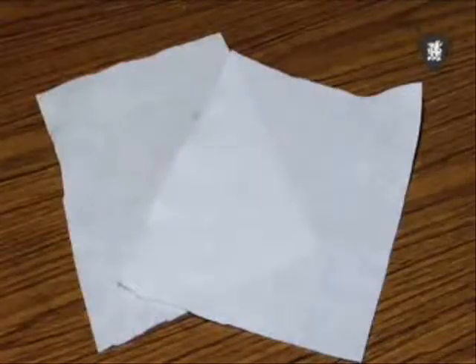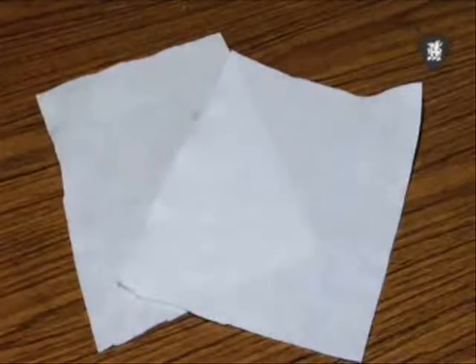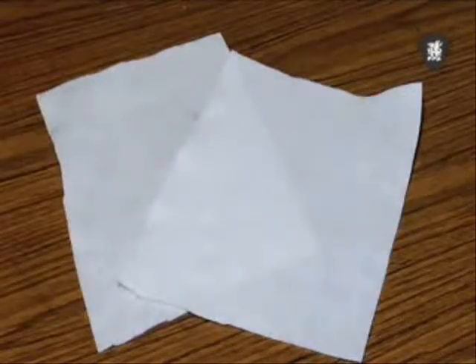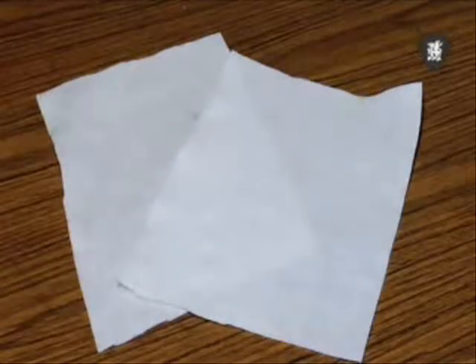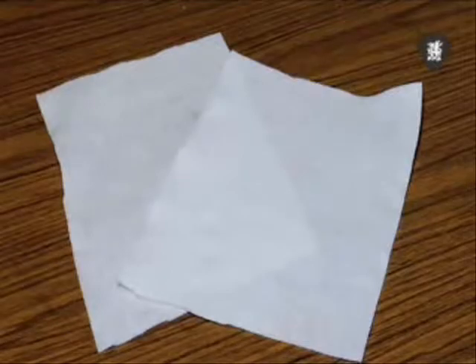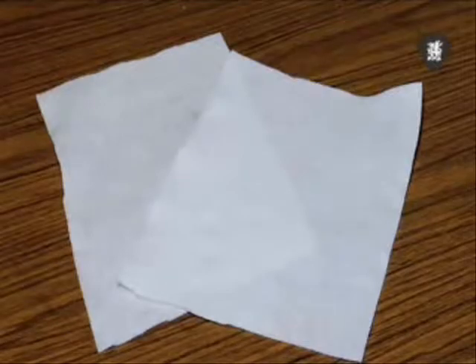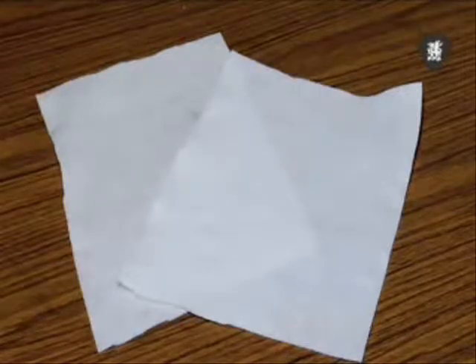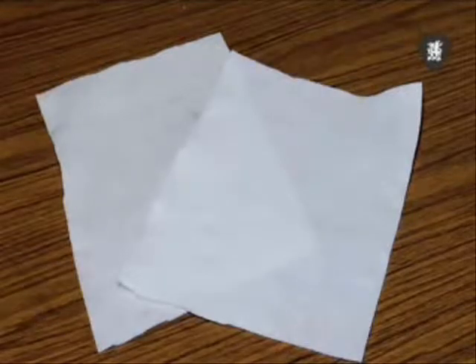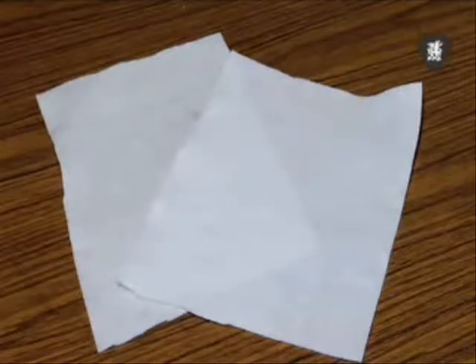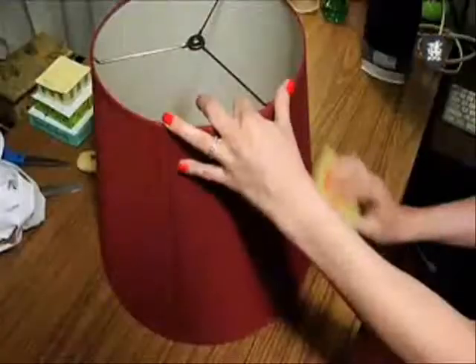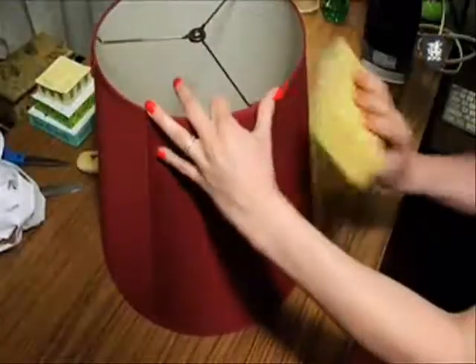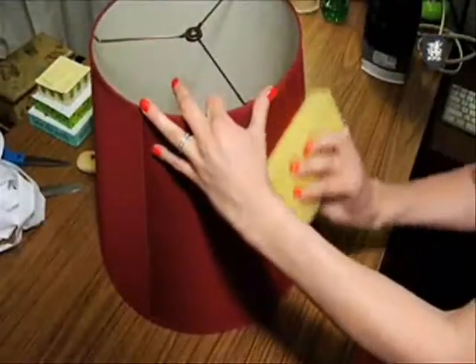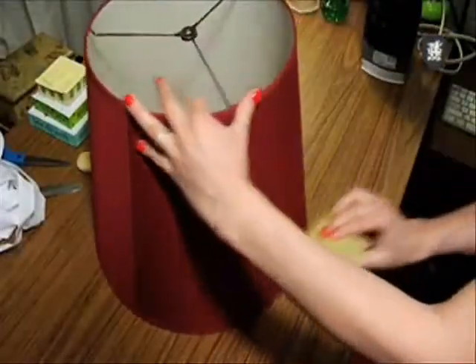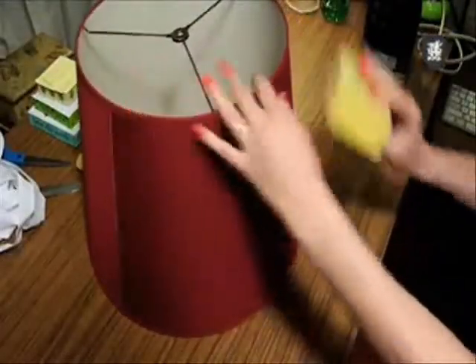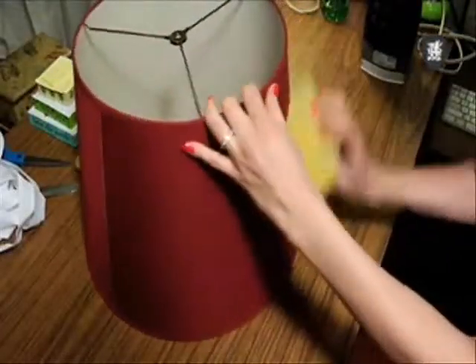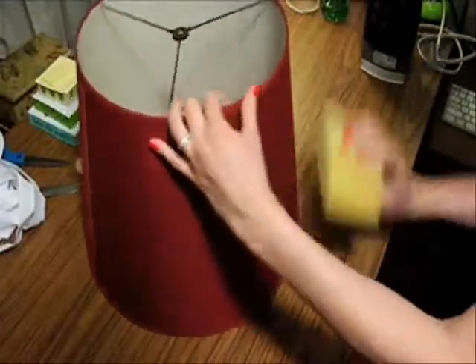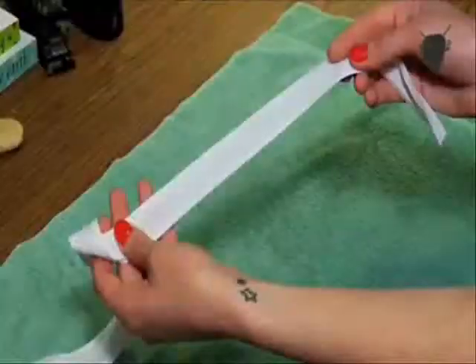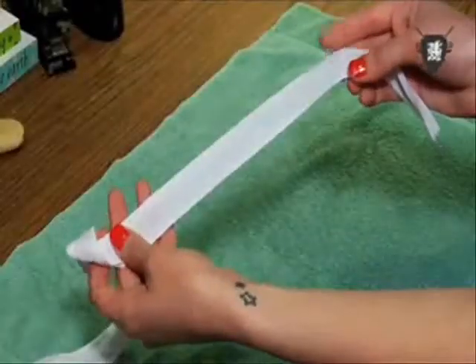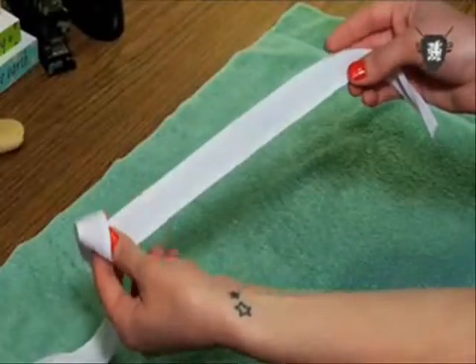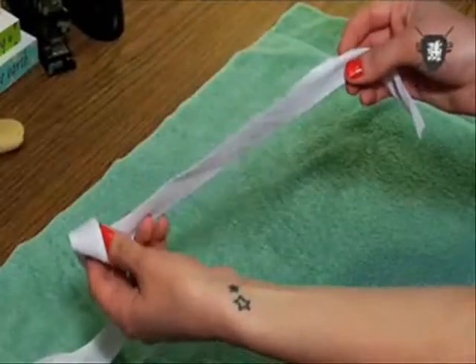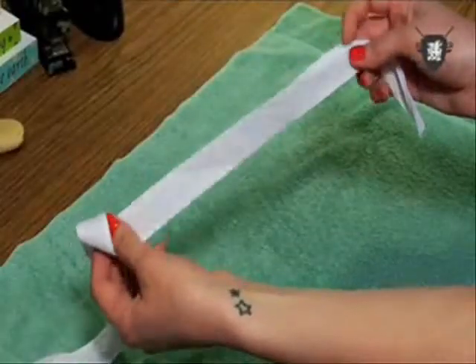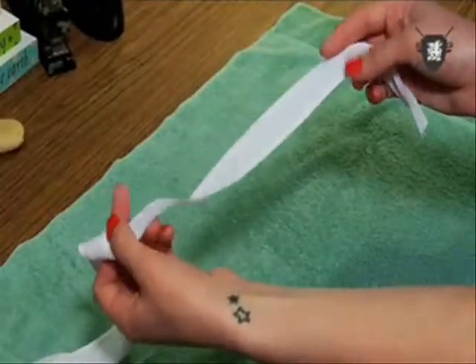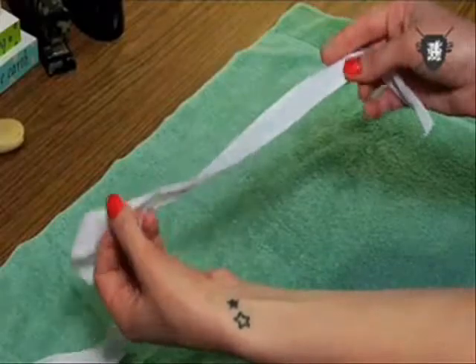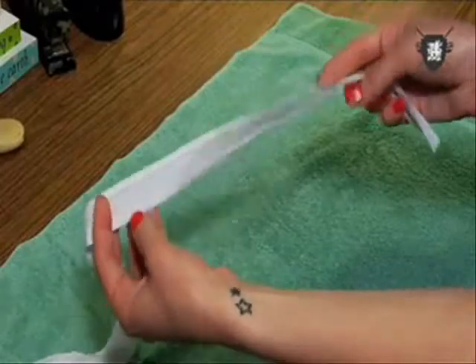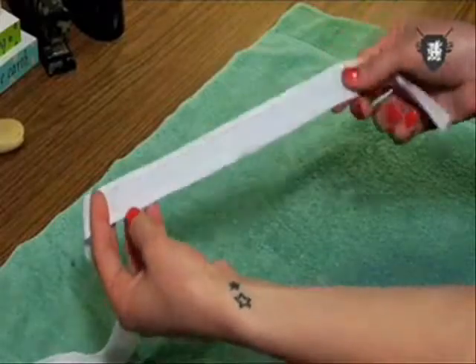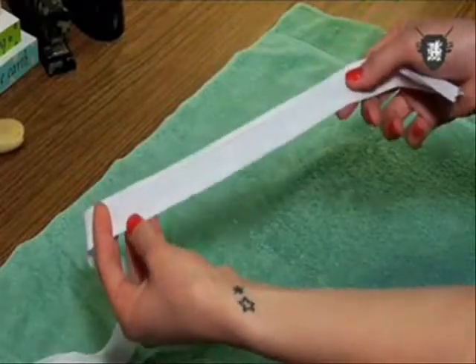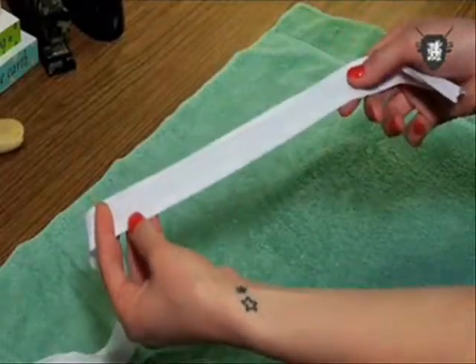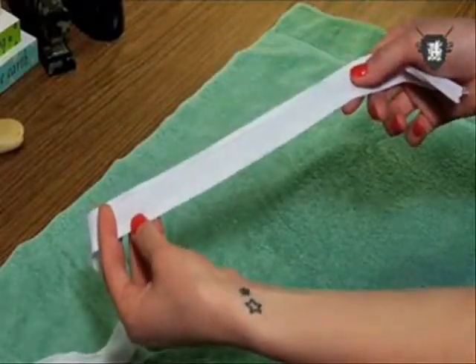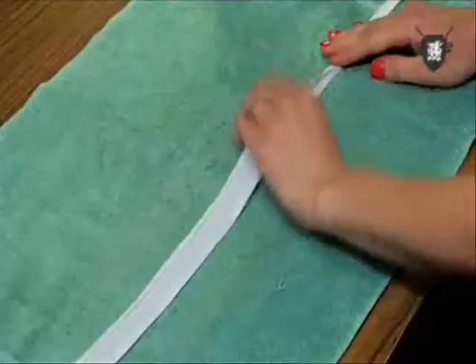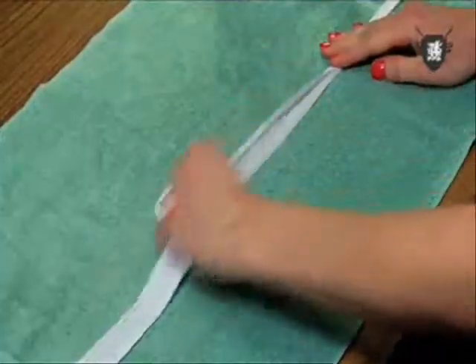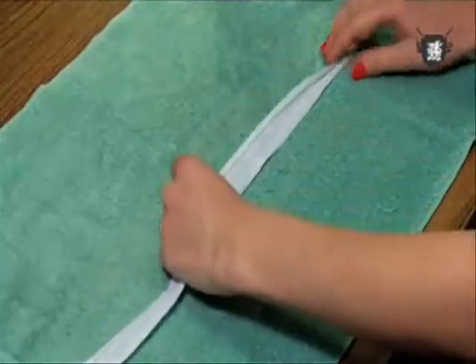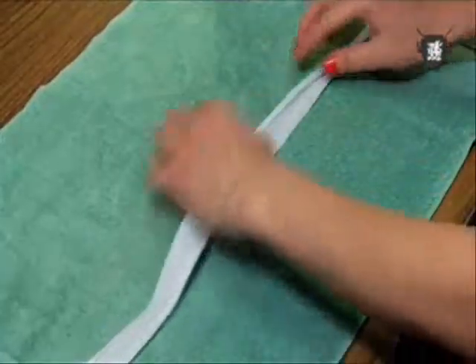For our version, you'll need about a yard and a half of felt, an old lampshade, and a piece of bias tape that measures the diameter of the top of your shade plus the diameter of the bottom of your shade.